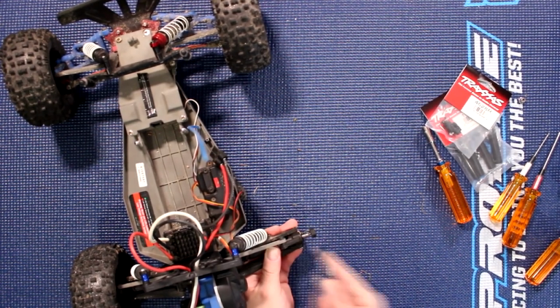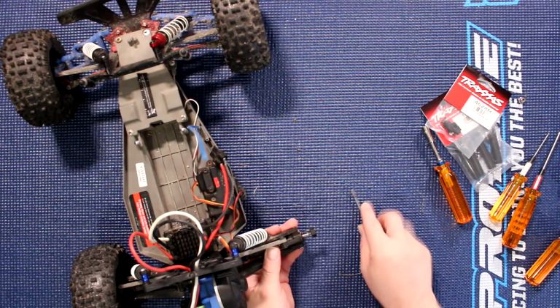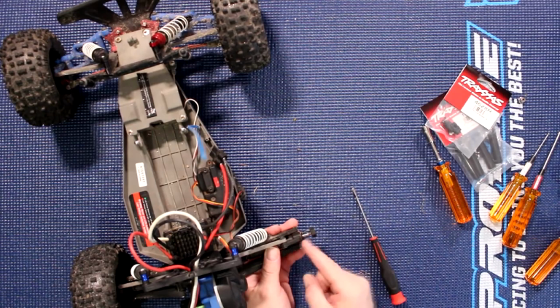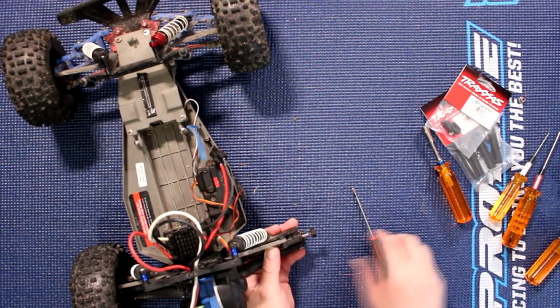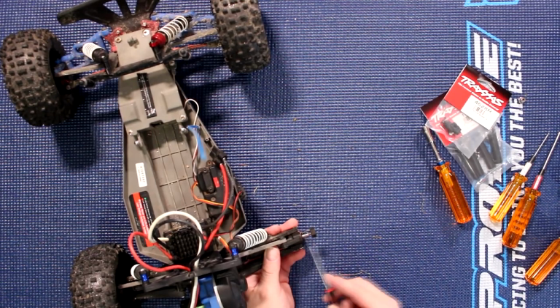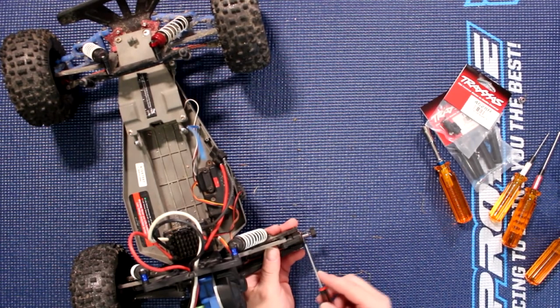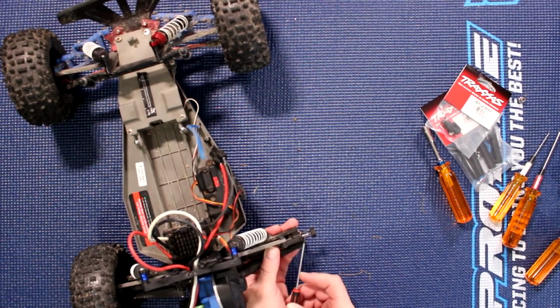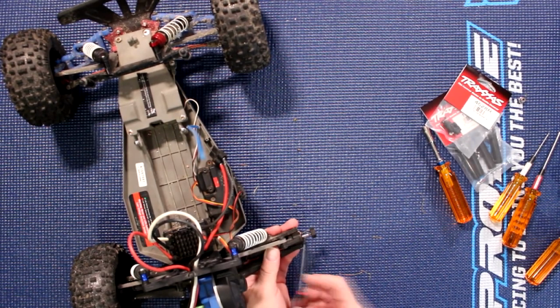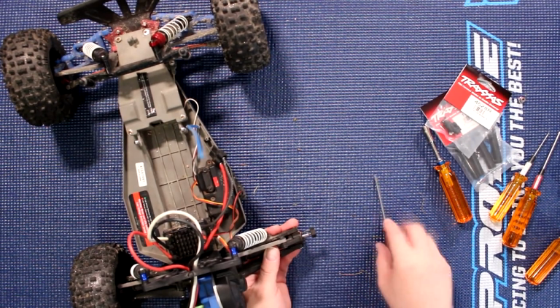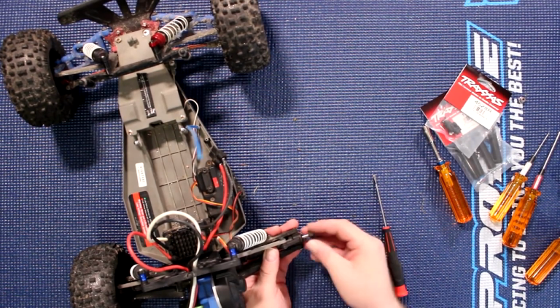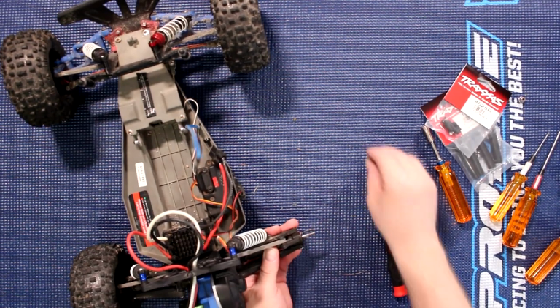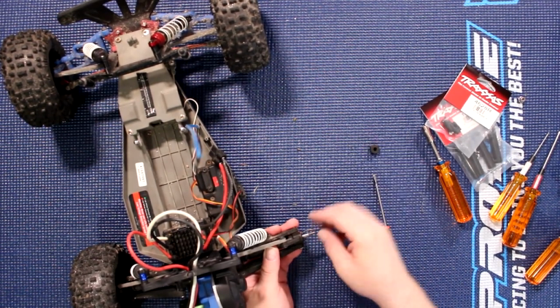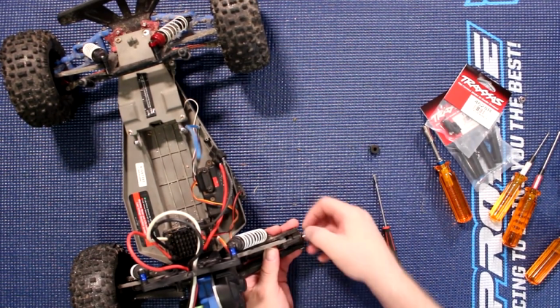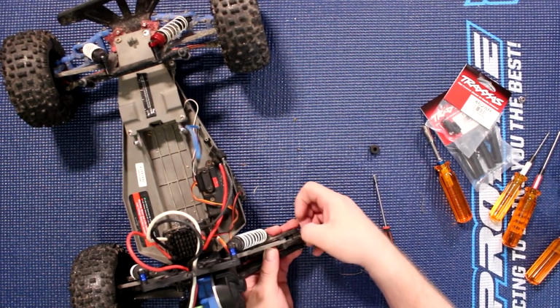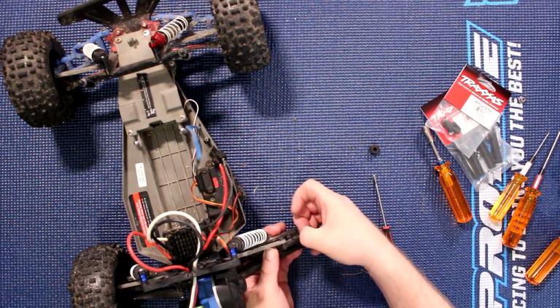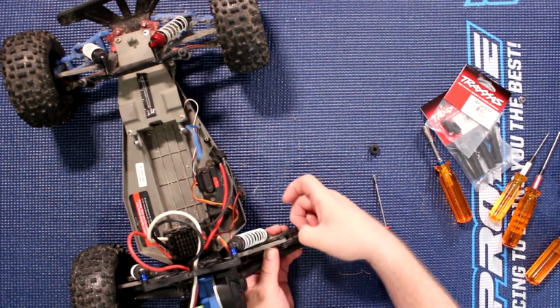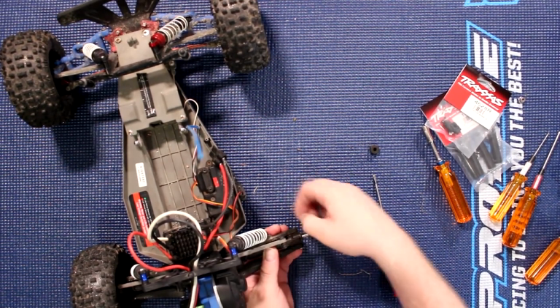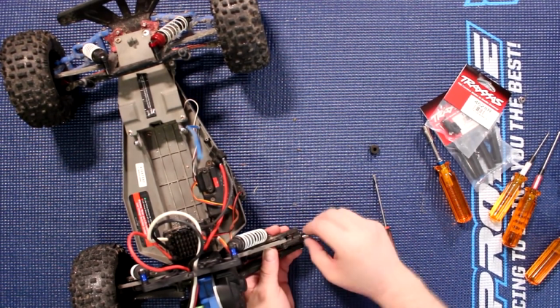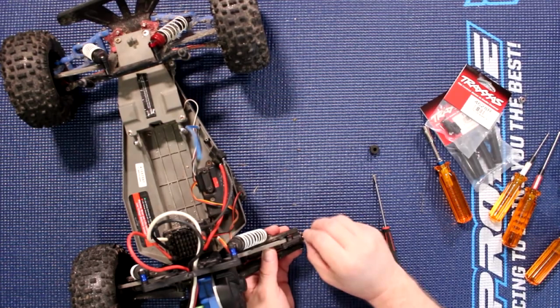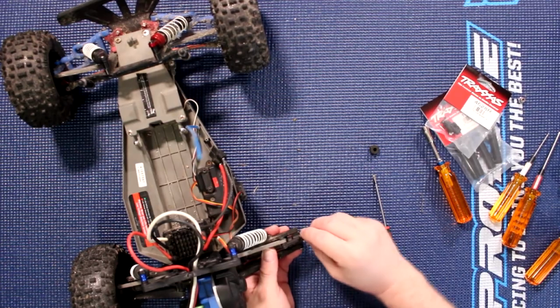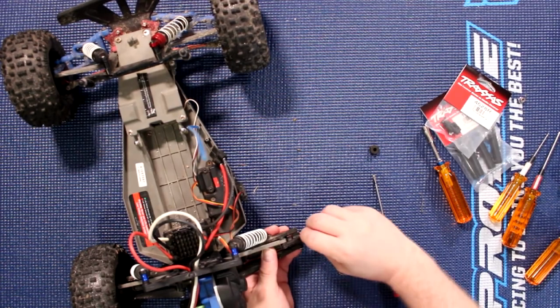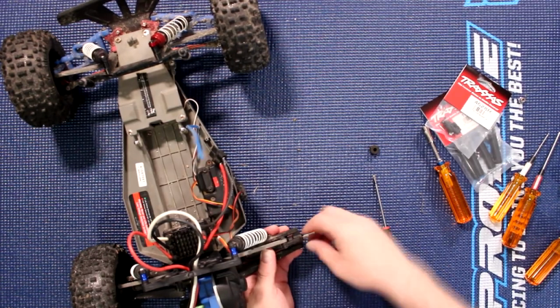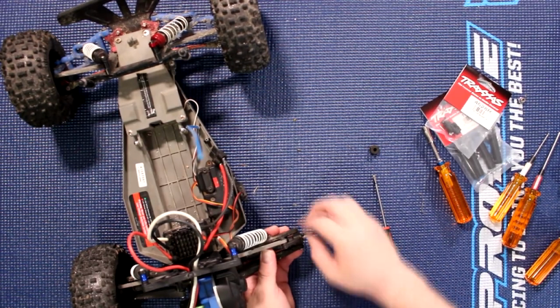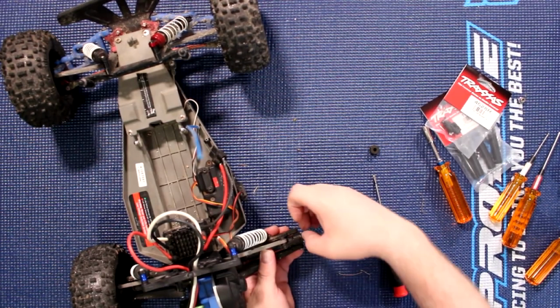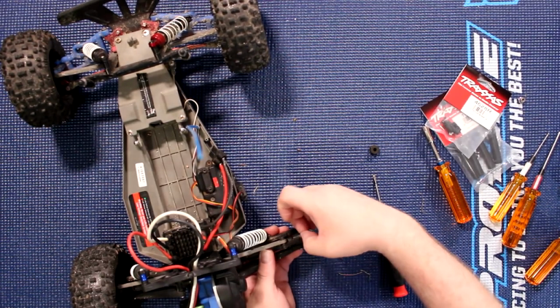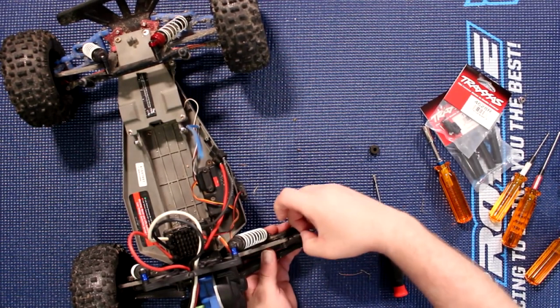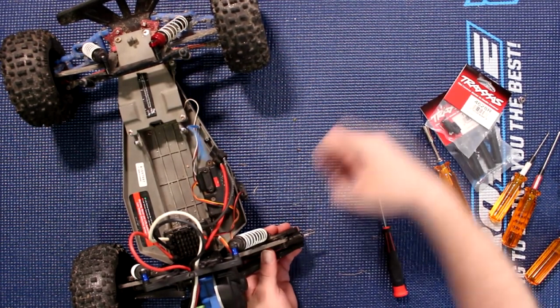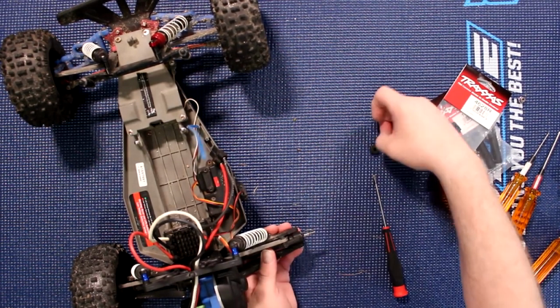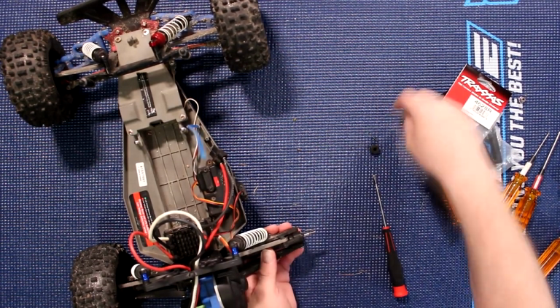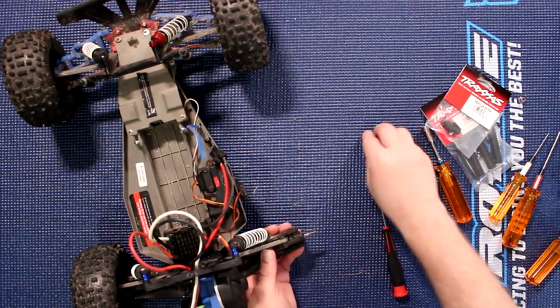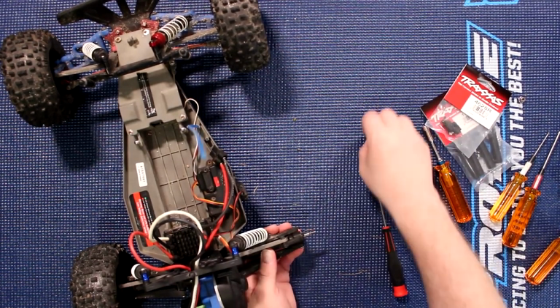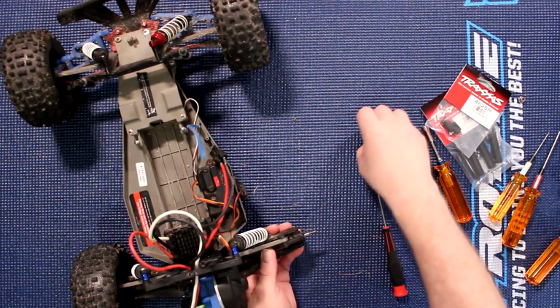Basically you just go in between and pry it off, and you'll have a pin to remove. Put these aside.